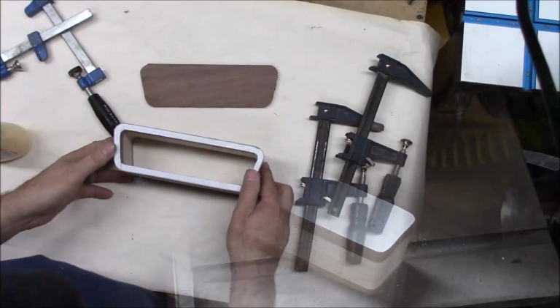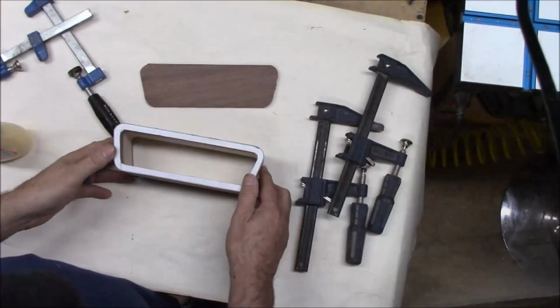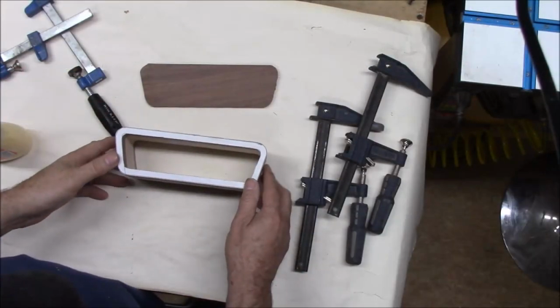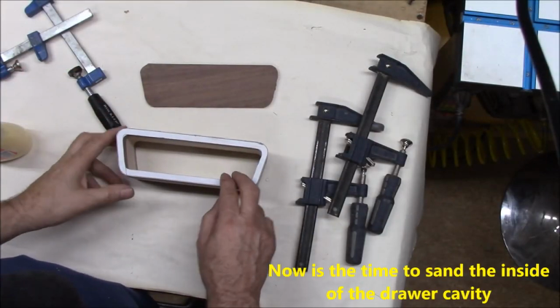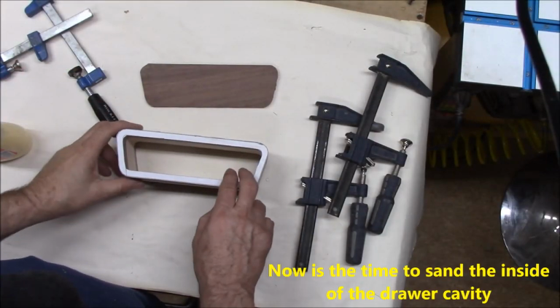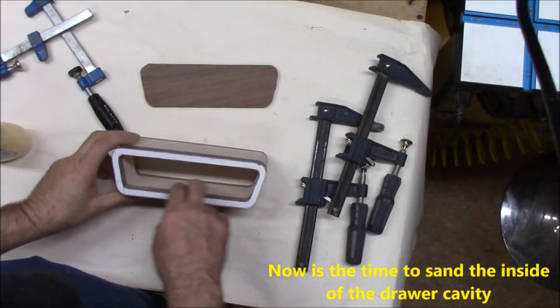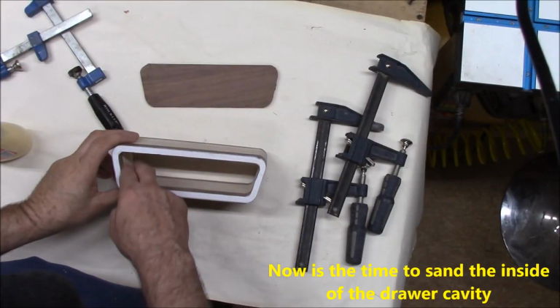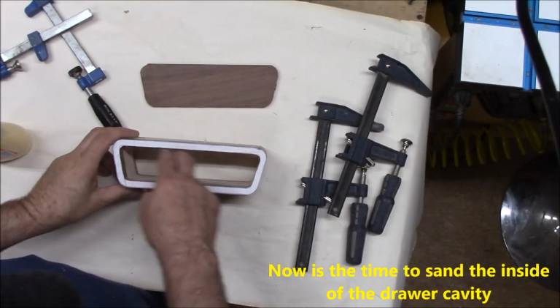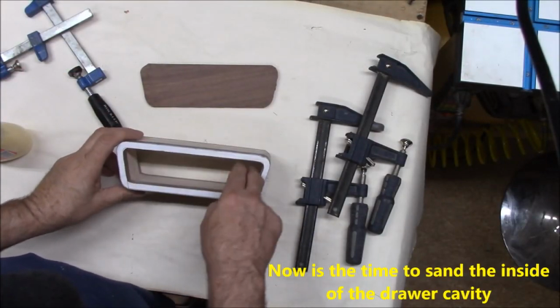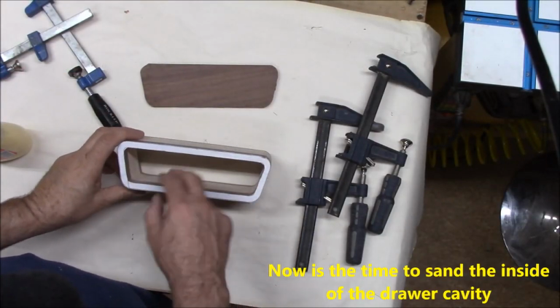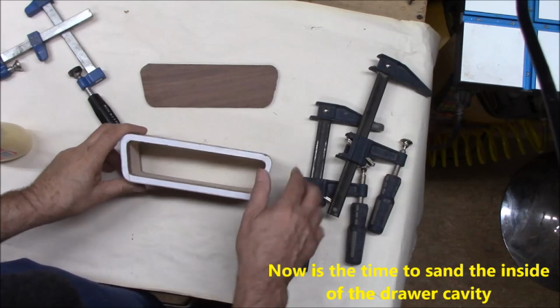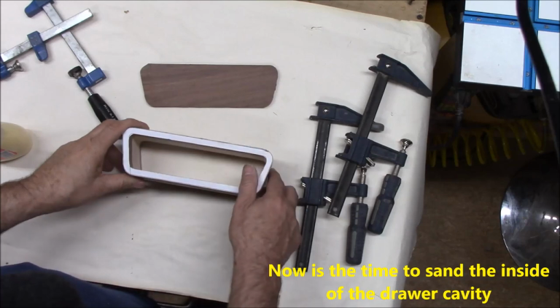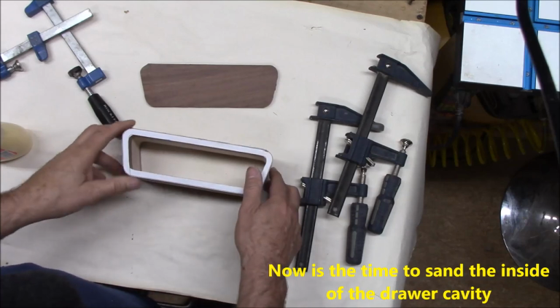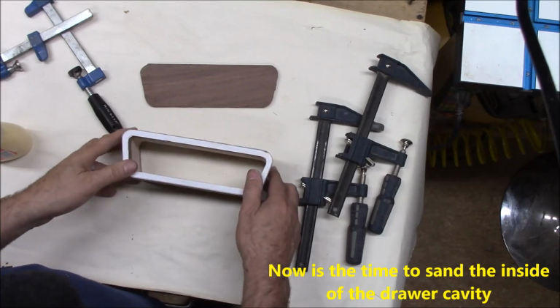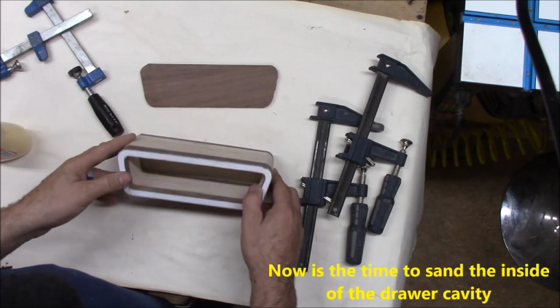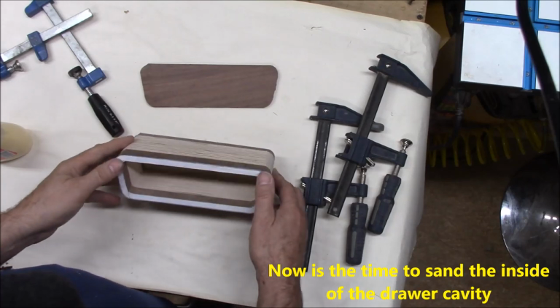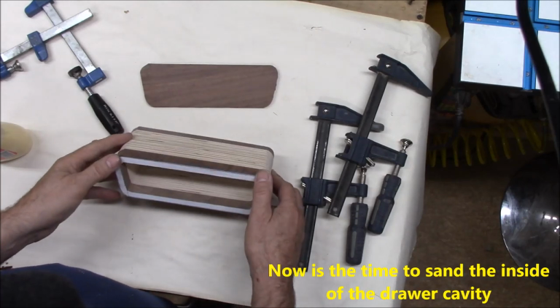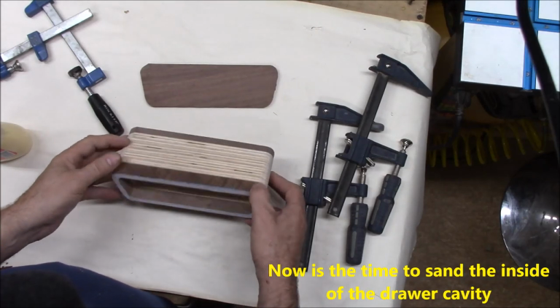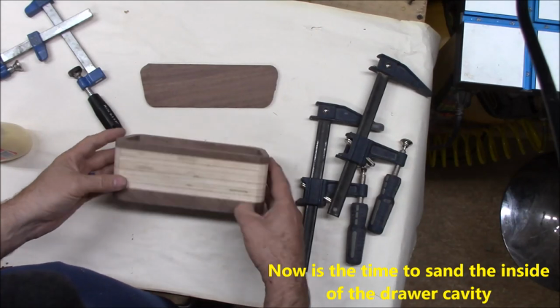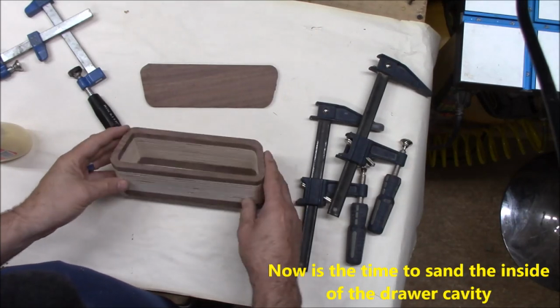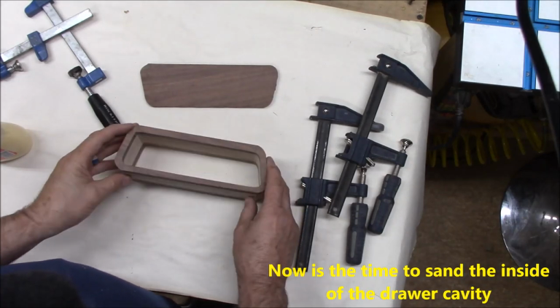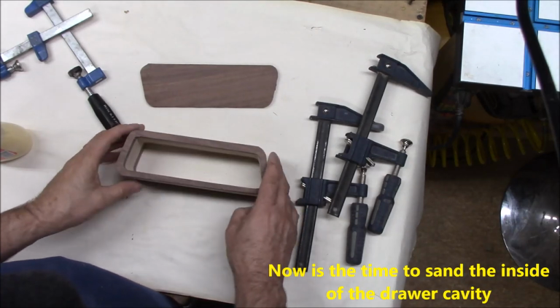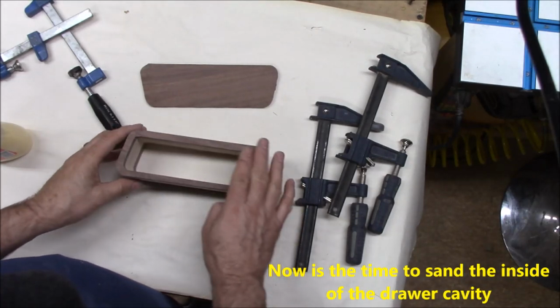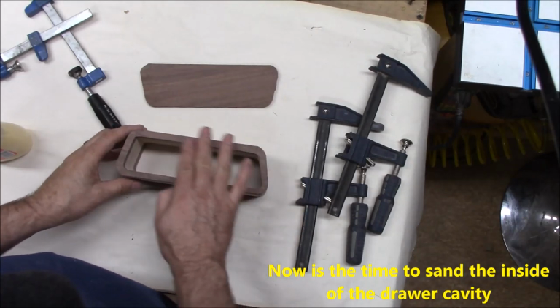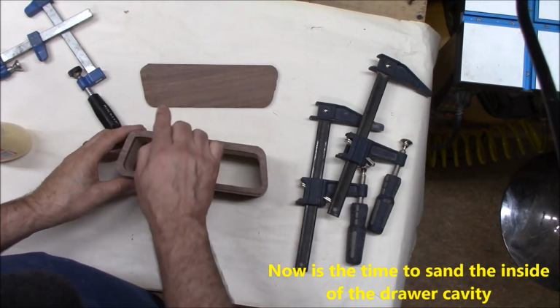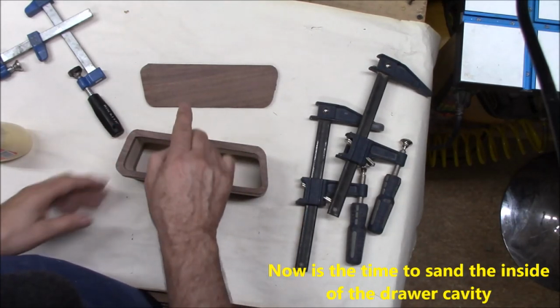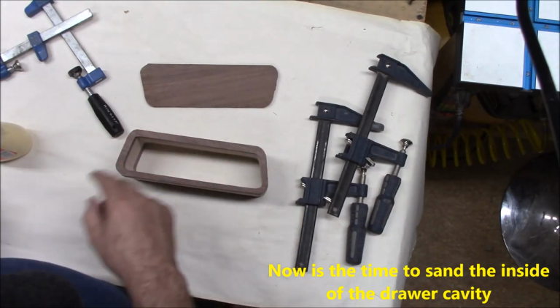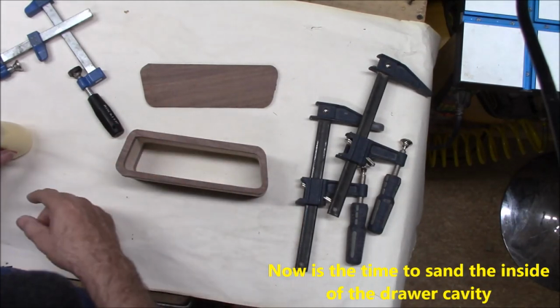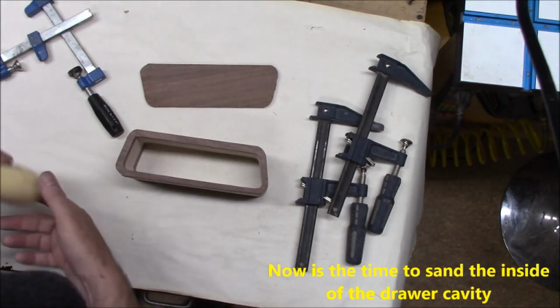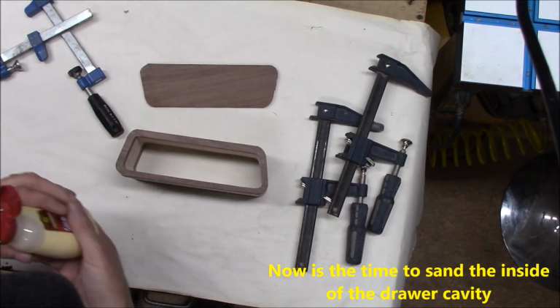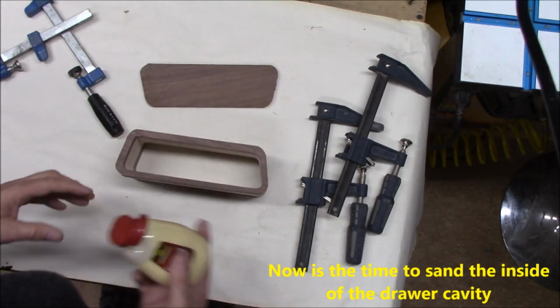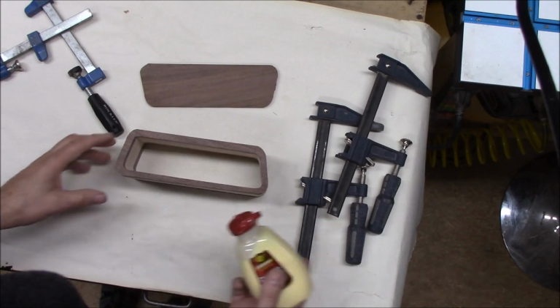We did a light sand on the inside. Now we can glue the back back on.